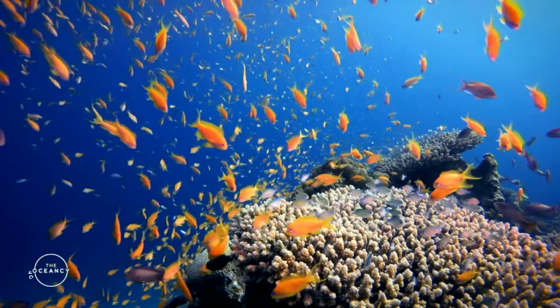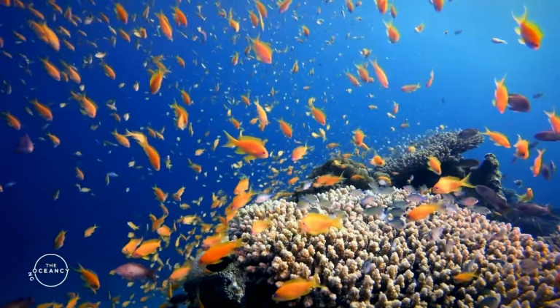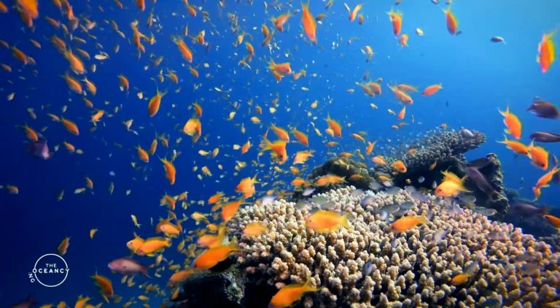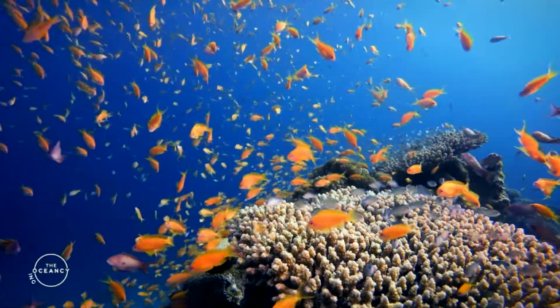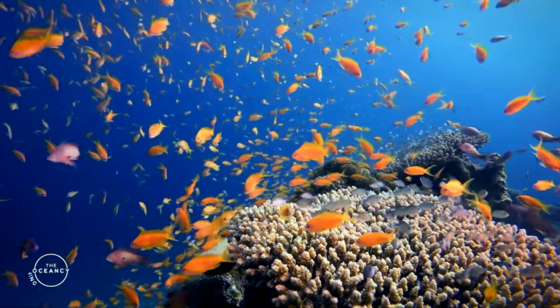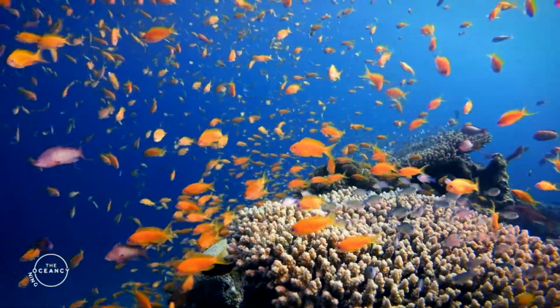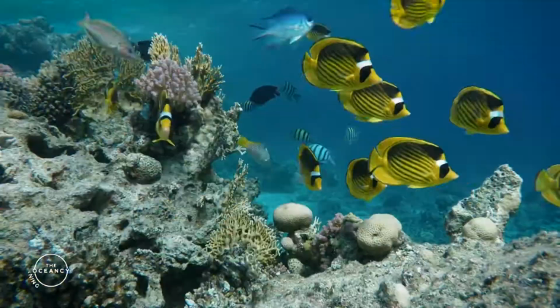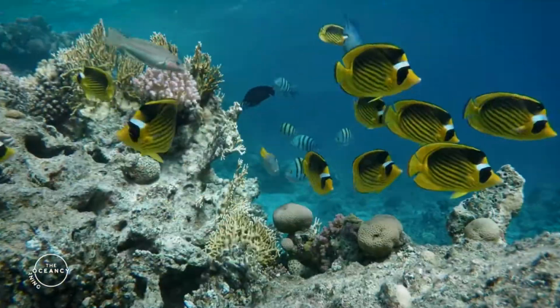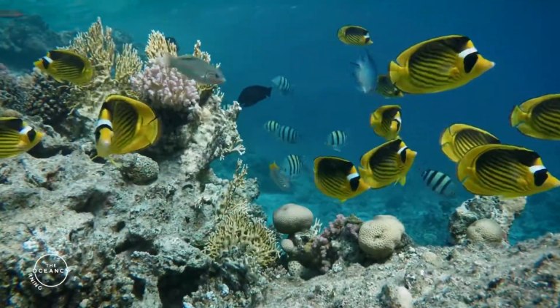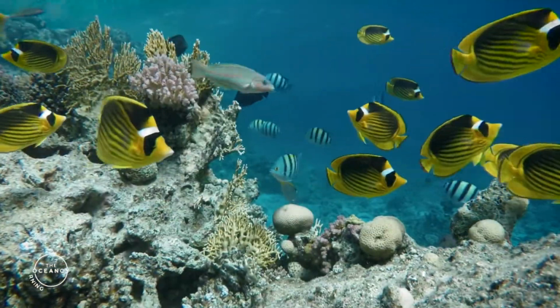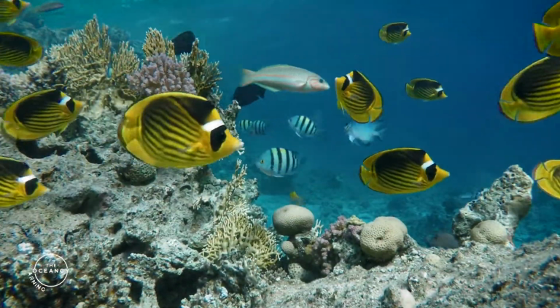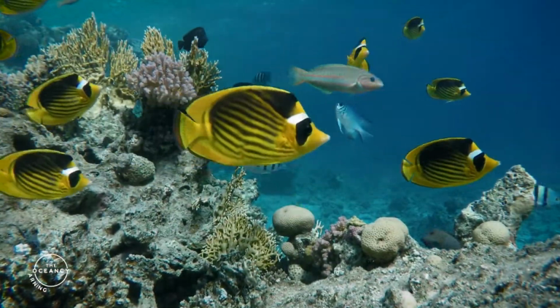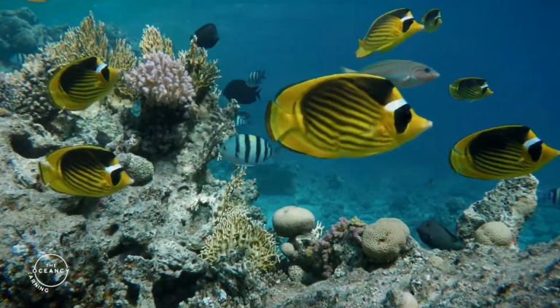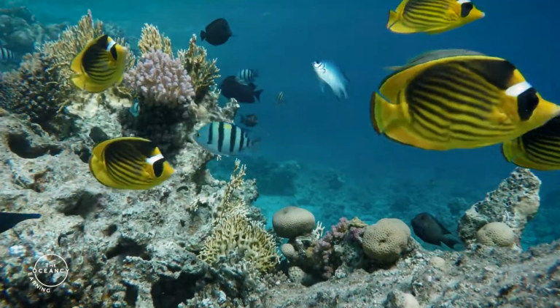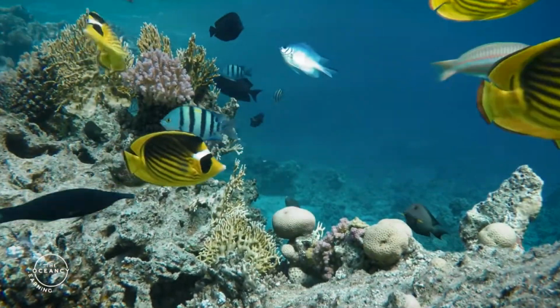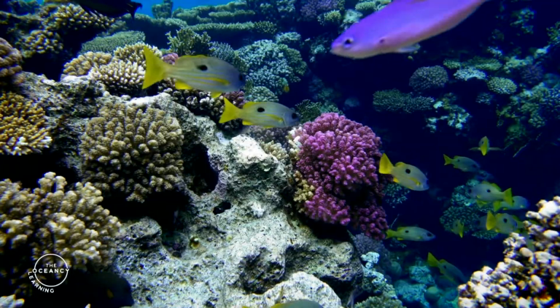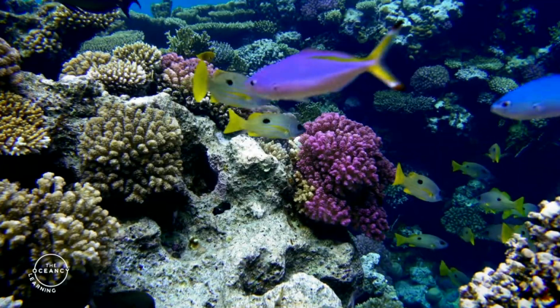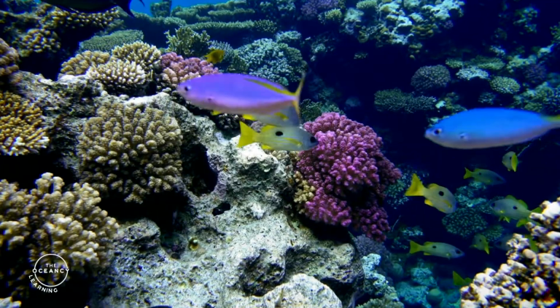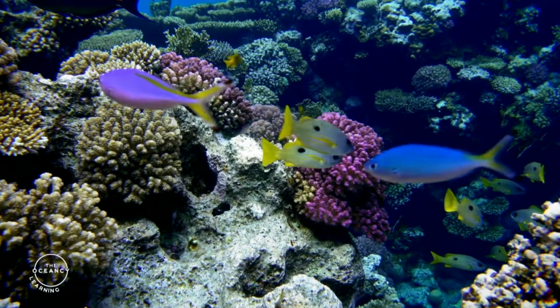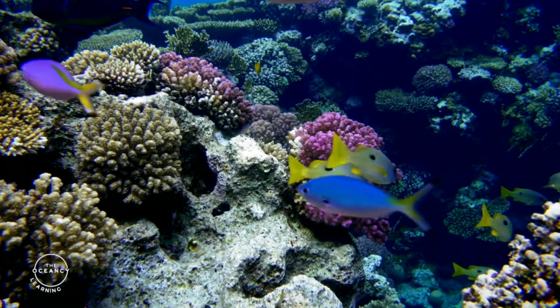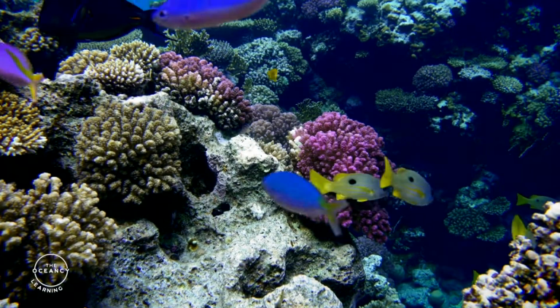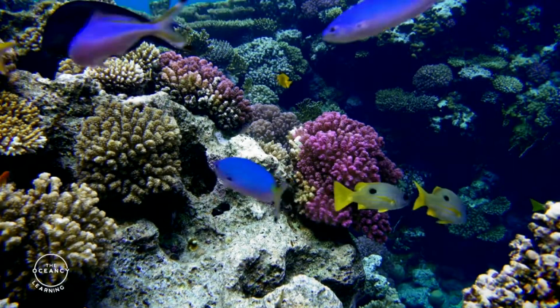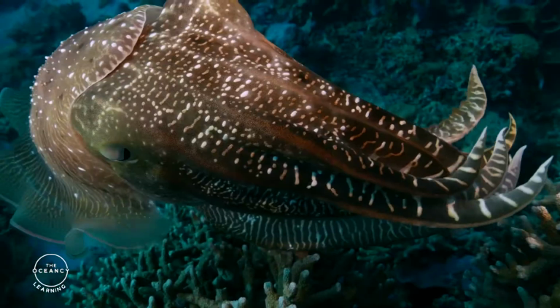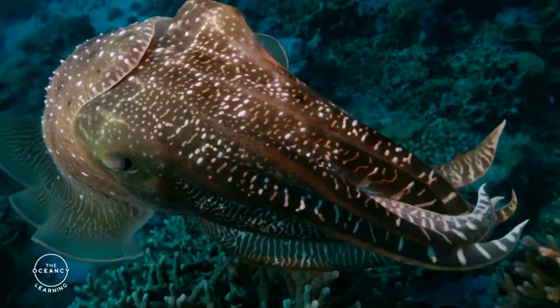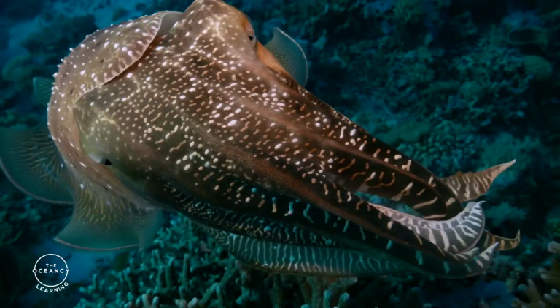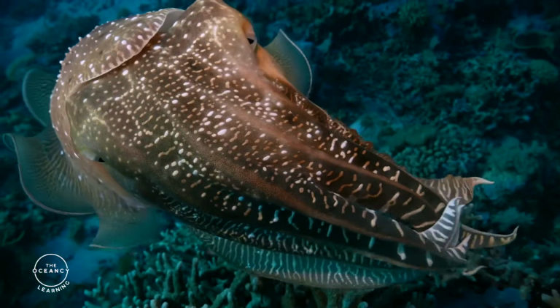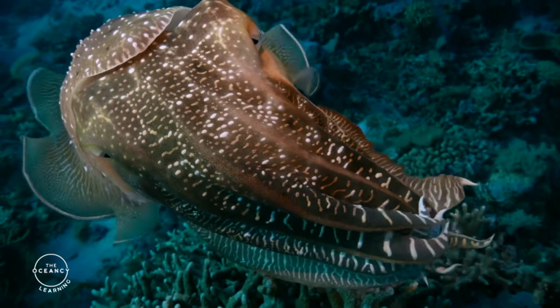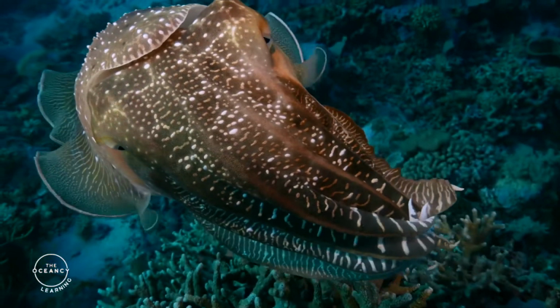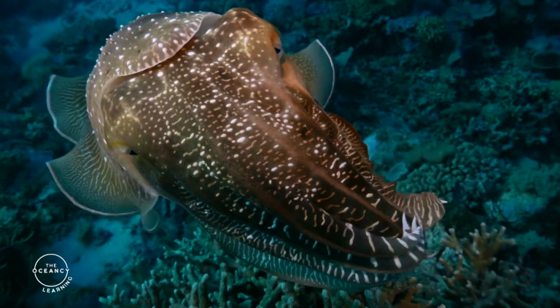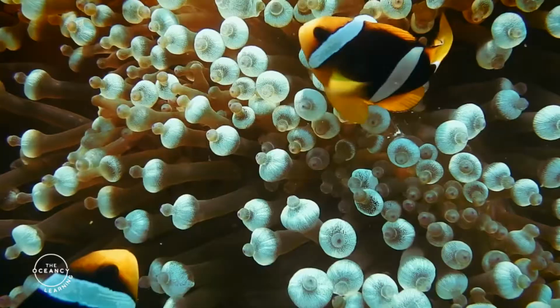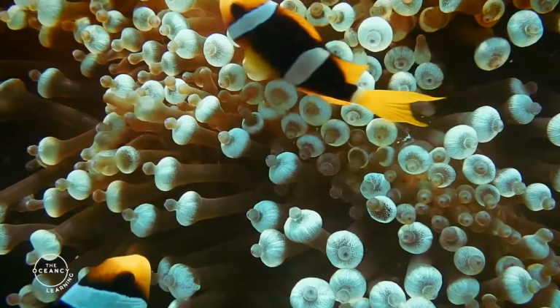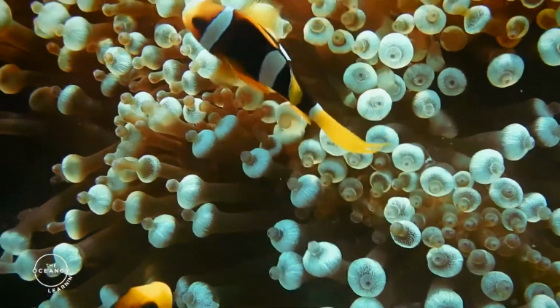Coral reefs are the wonders of our oceans. They are a unique ecosystem, providing vital habitats for a large variety of creatures.